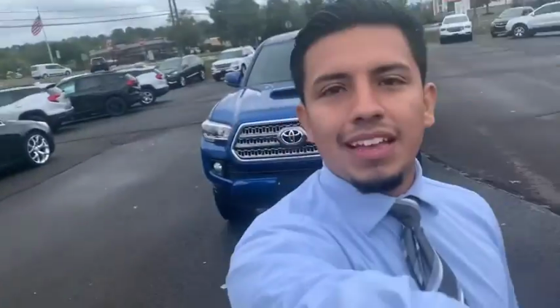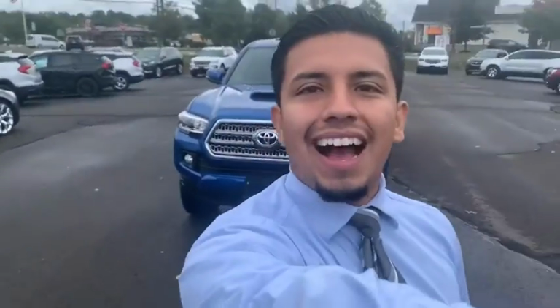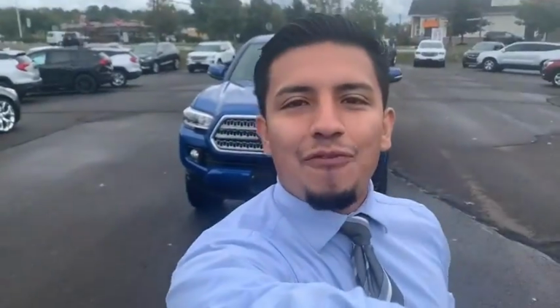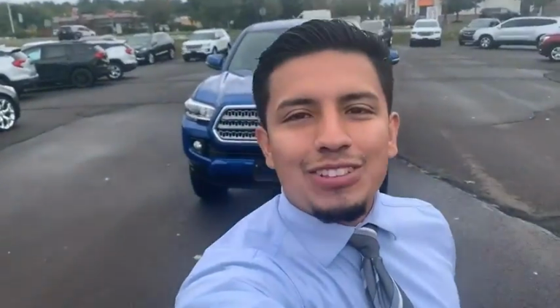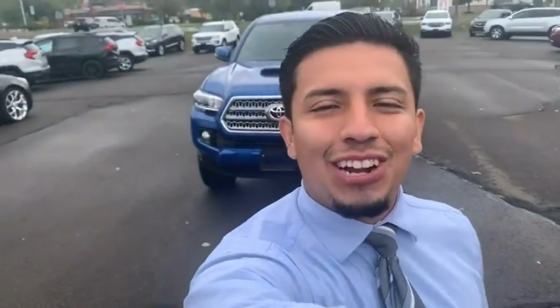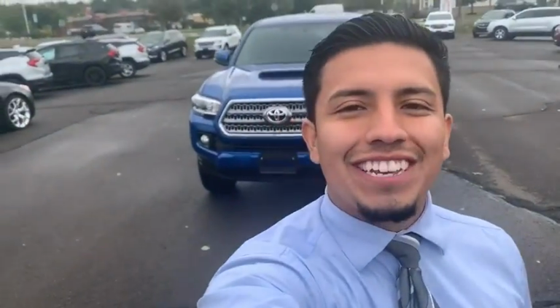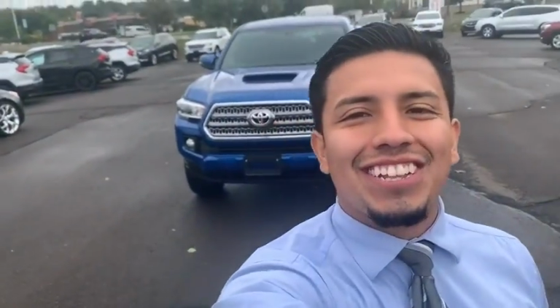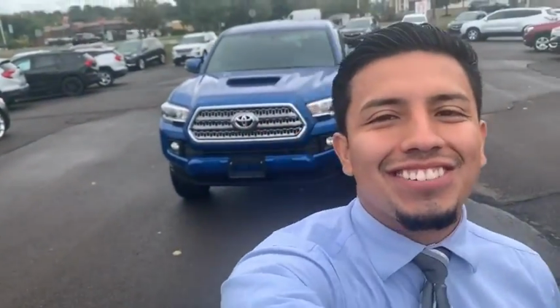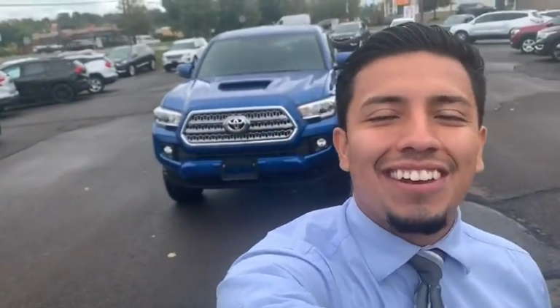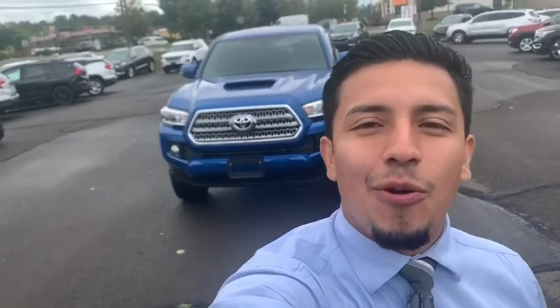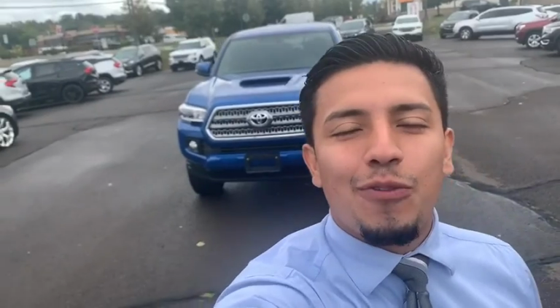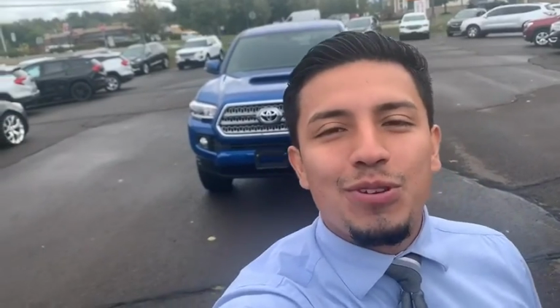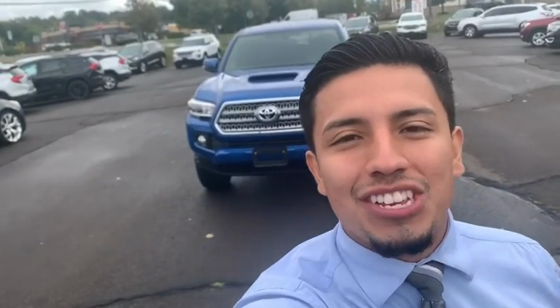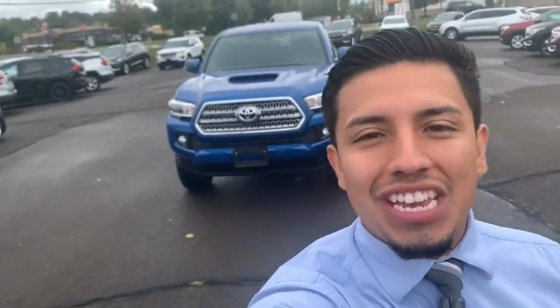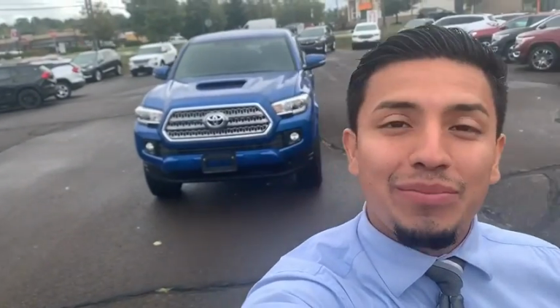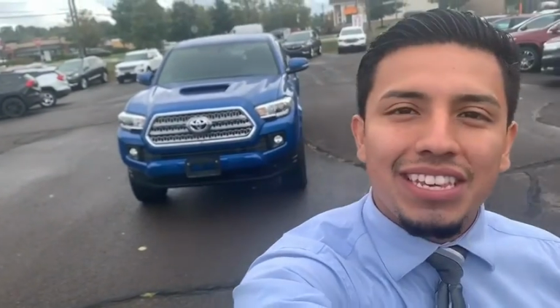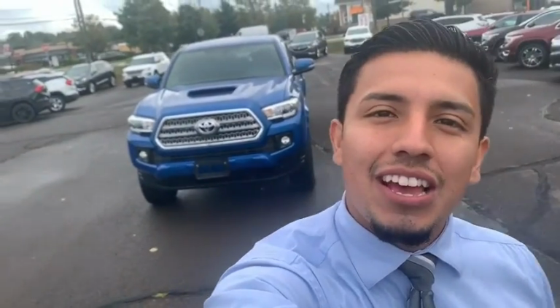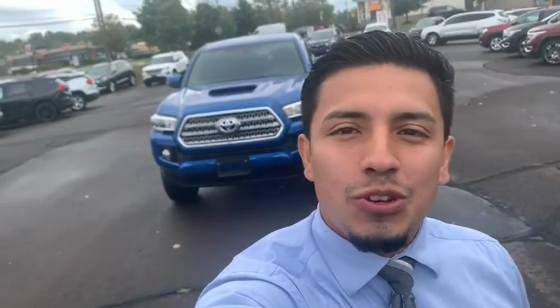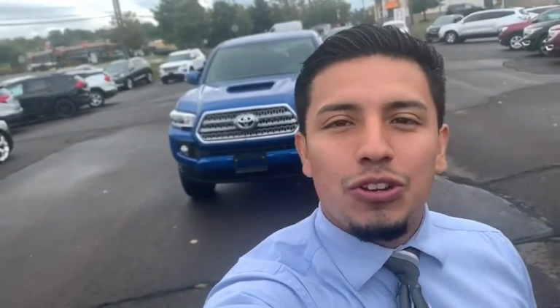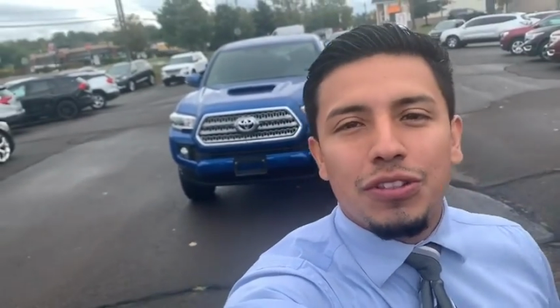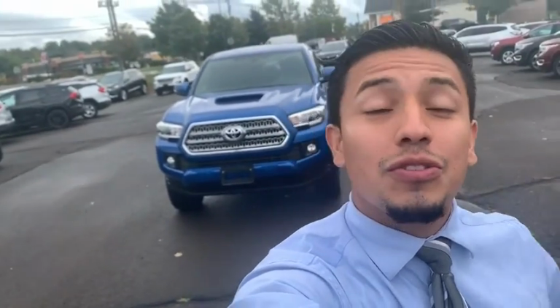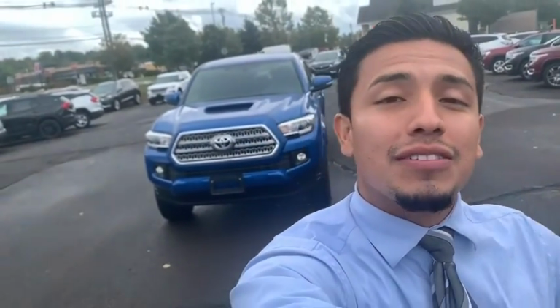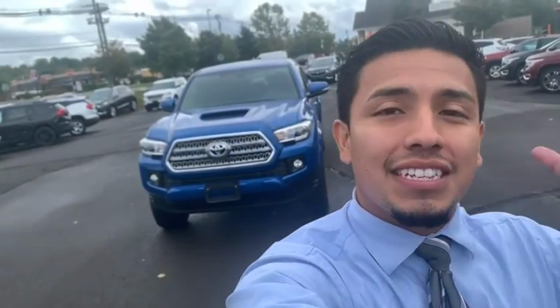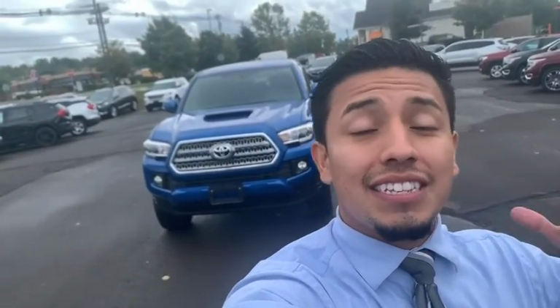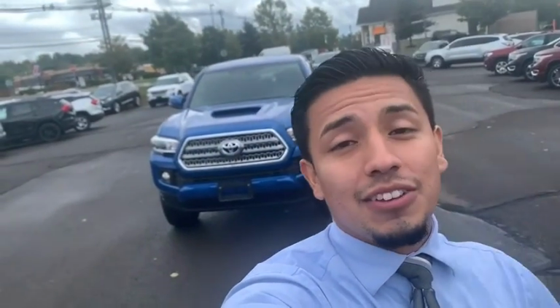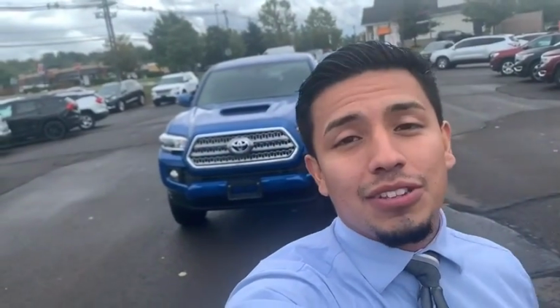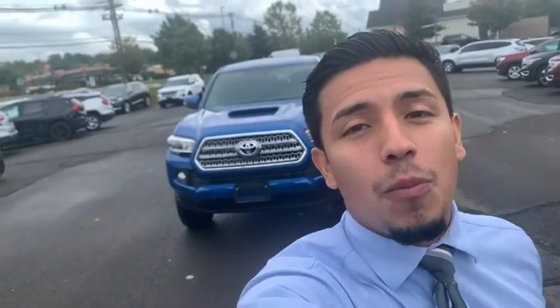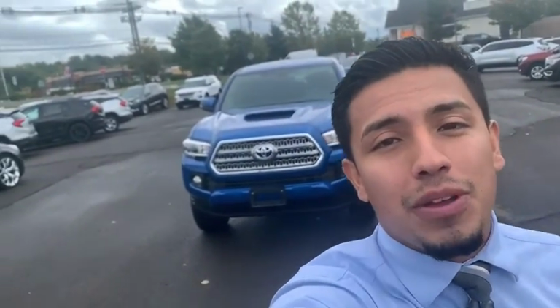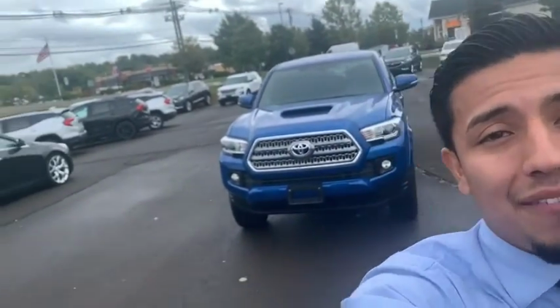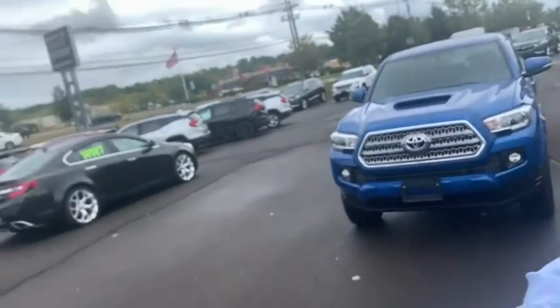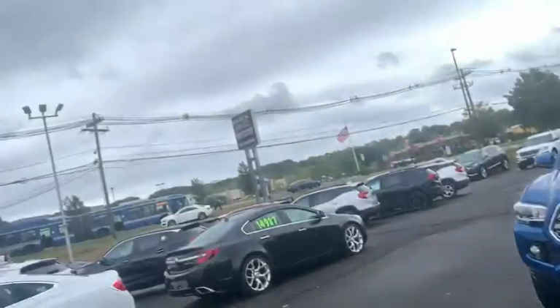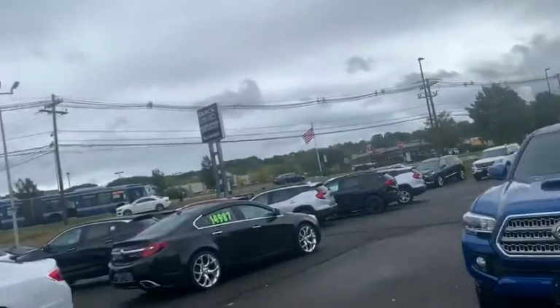Hi folks, this is Herky Cedillo down here at Walmart Buick GMC. Just want to show you this 2016 Toyota Tacoma we have here on the lot.